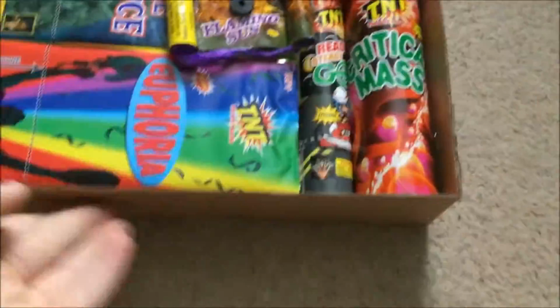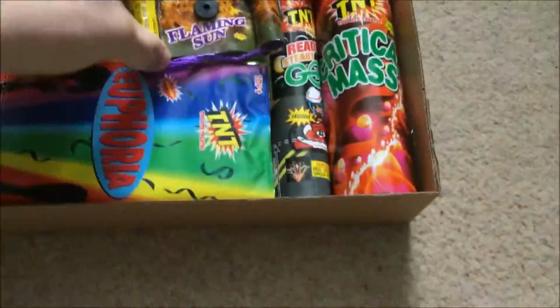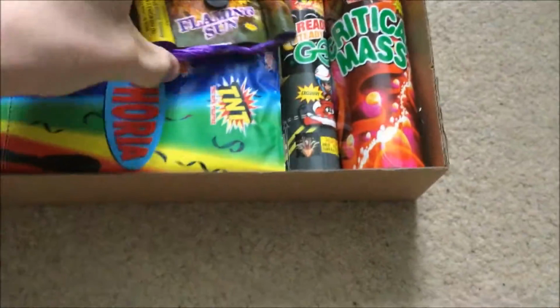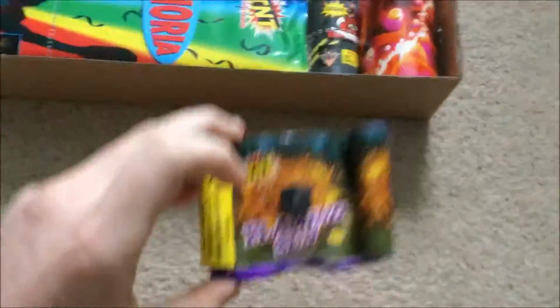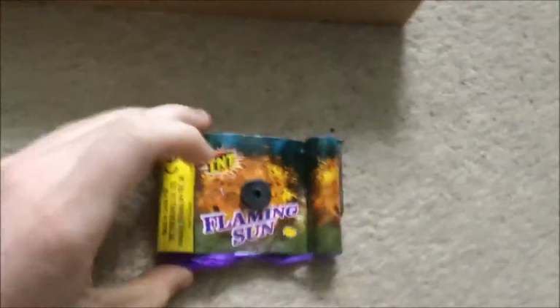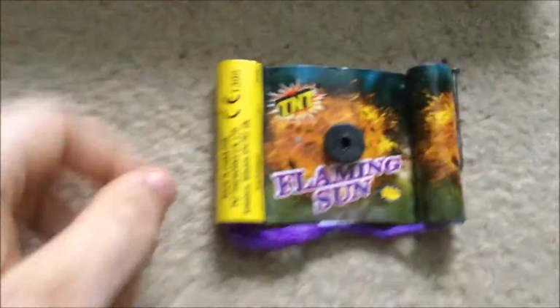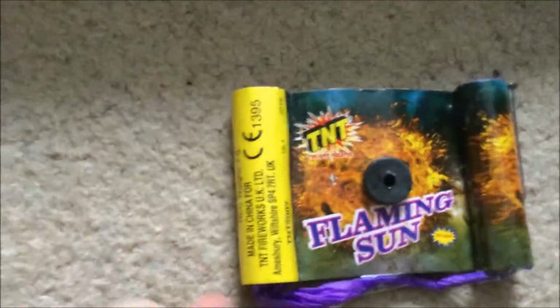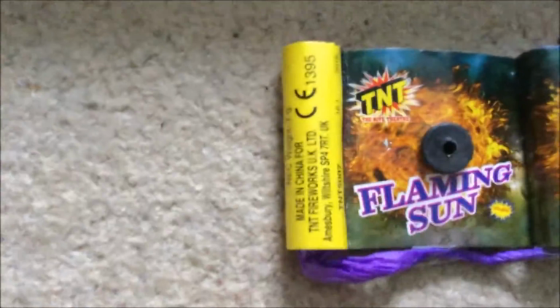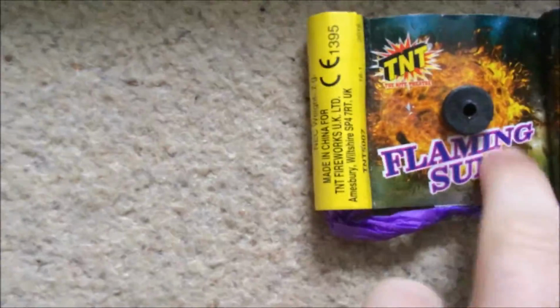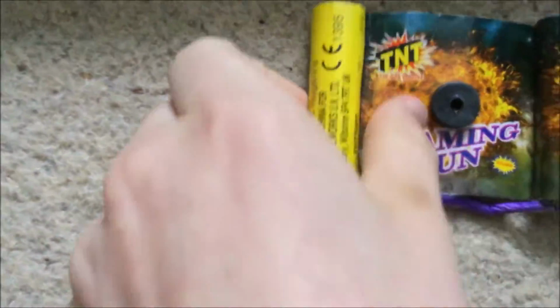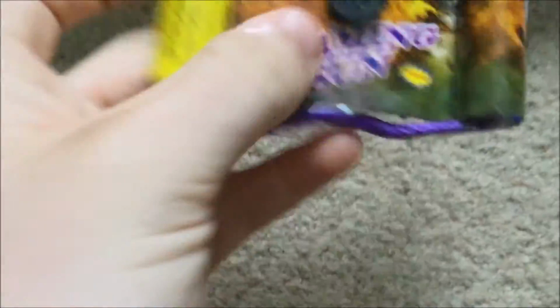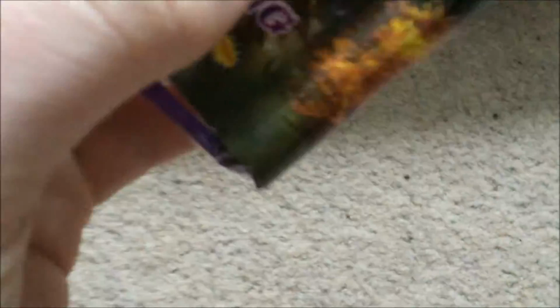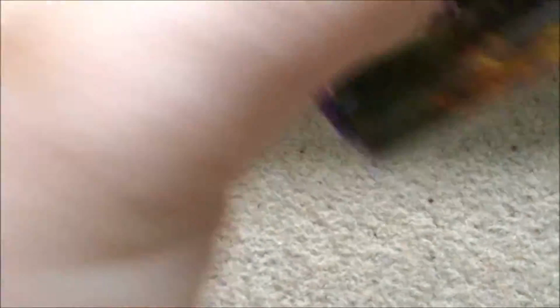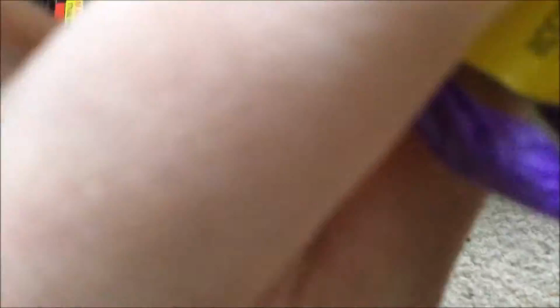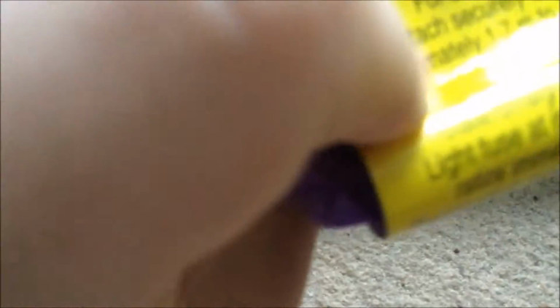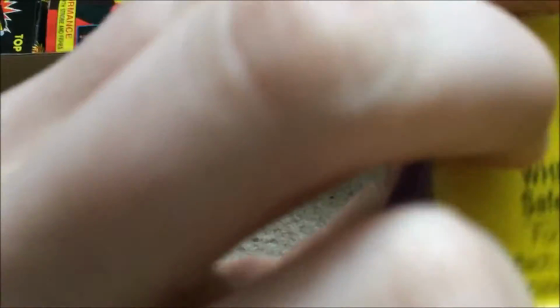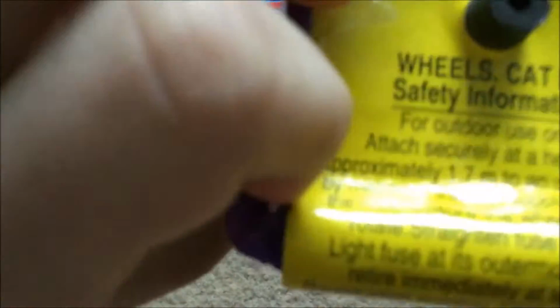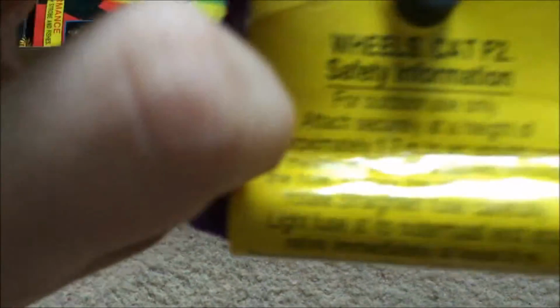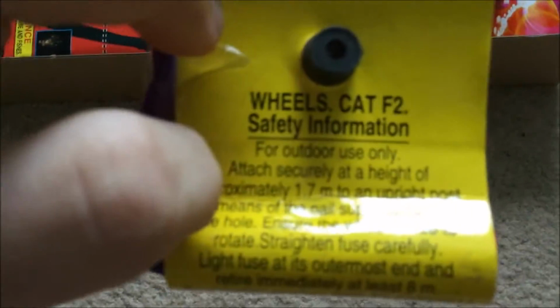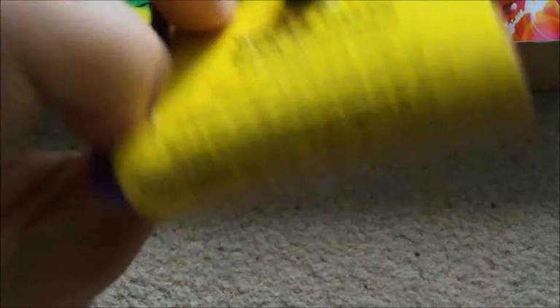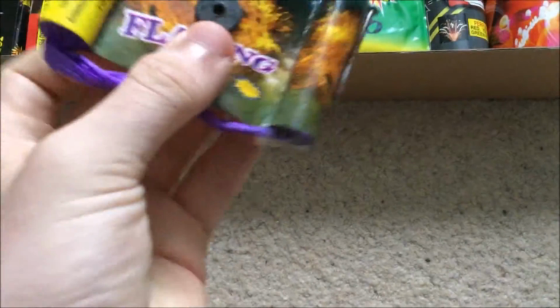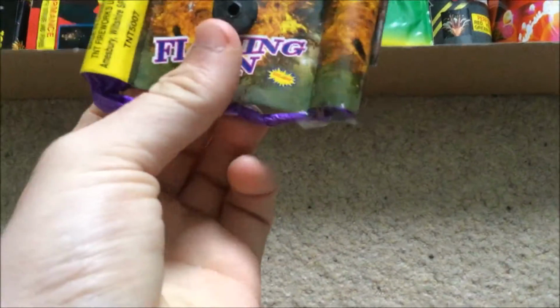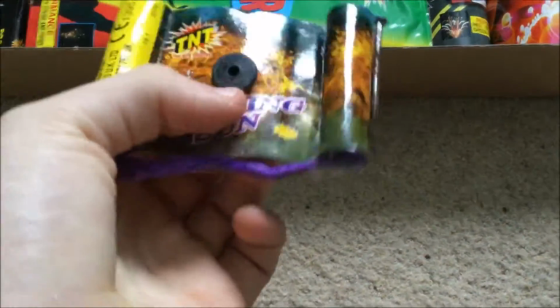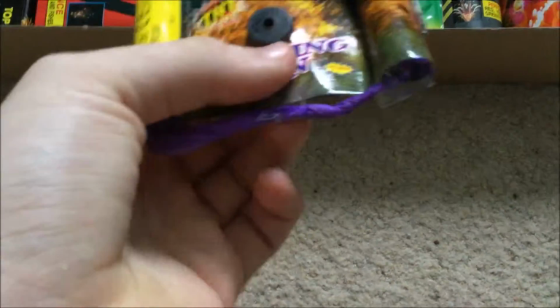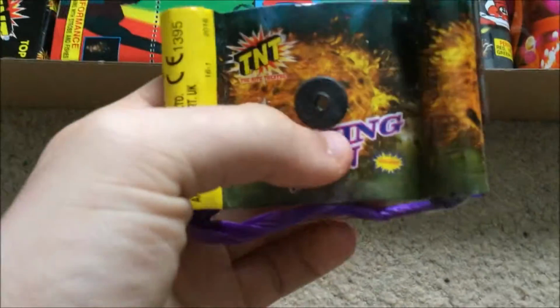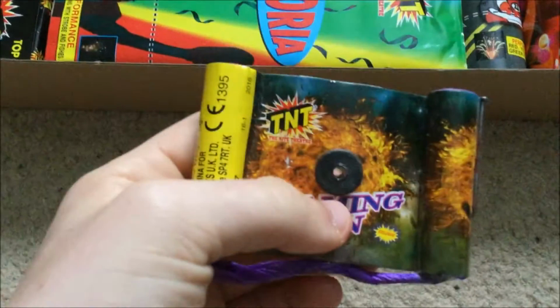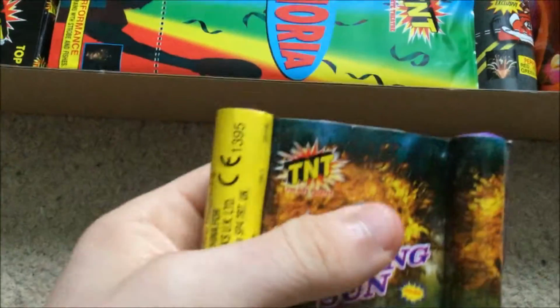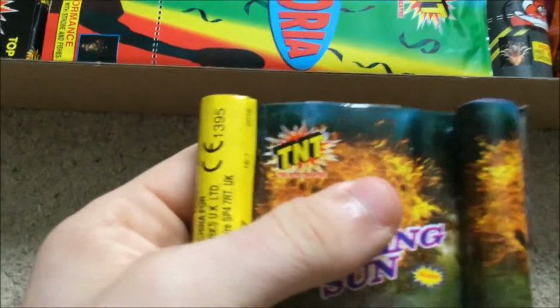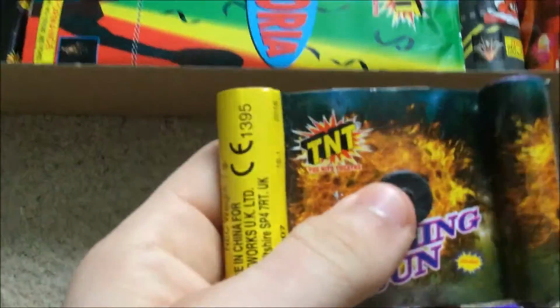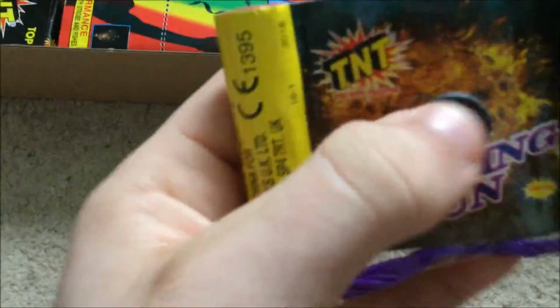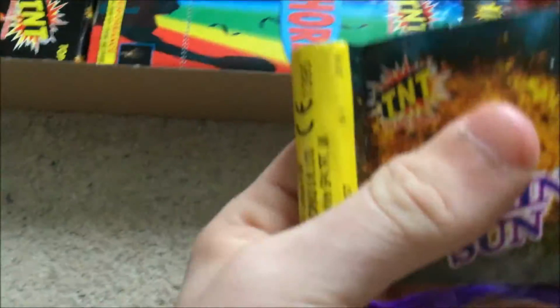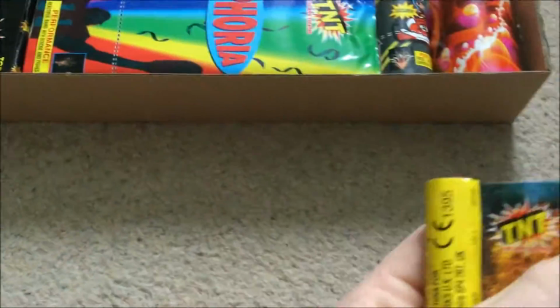We'll start with the Flaming Sun wheel. It's a little pin wheel that spins around — 7 grams of powder. Hopefully a nice little piece. Most wheels are good for a bit of a laugh if you can make them spin, or quite funny if they don't.